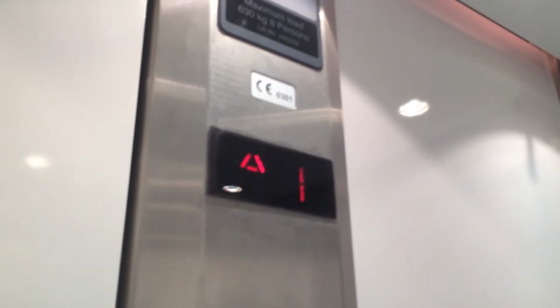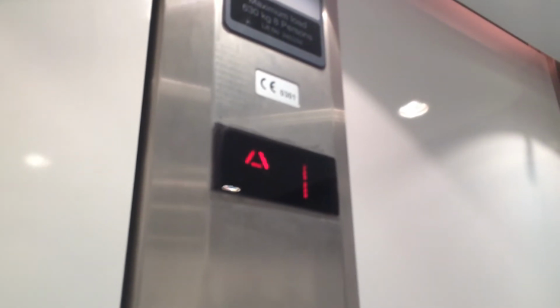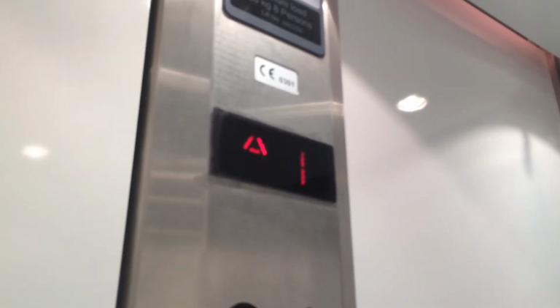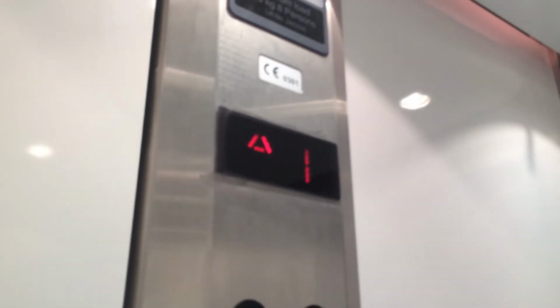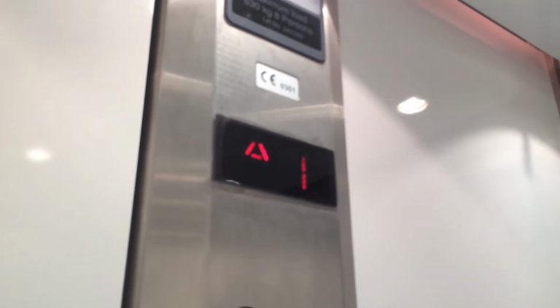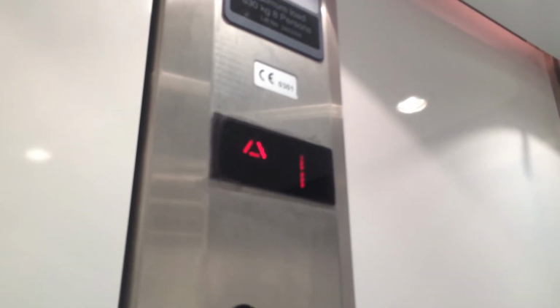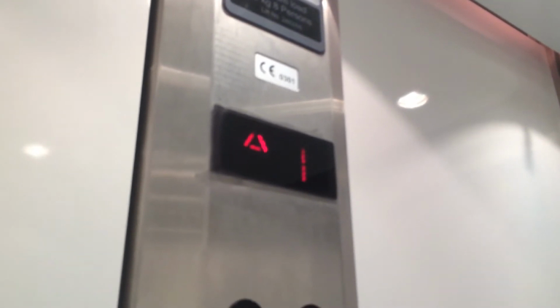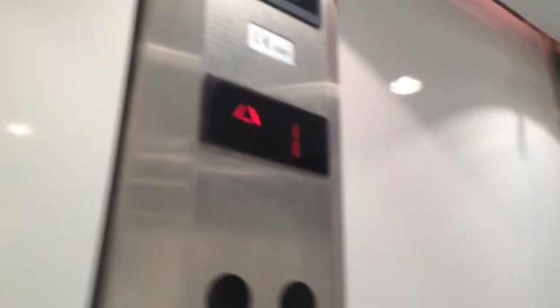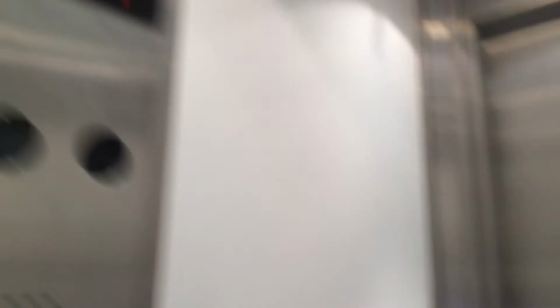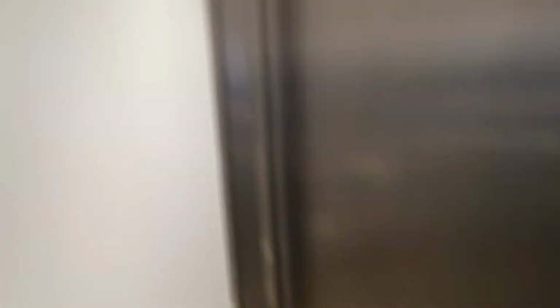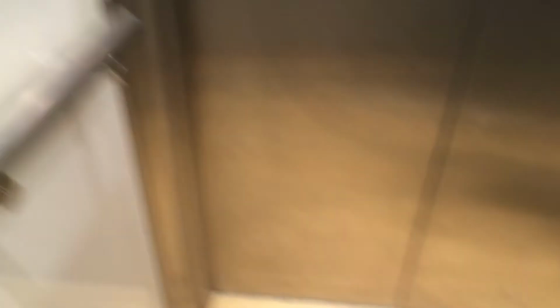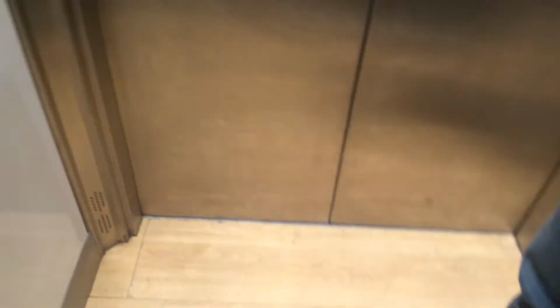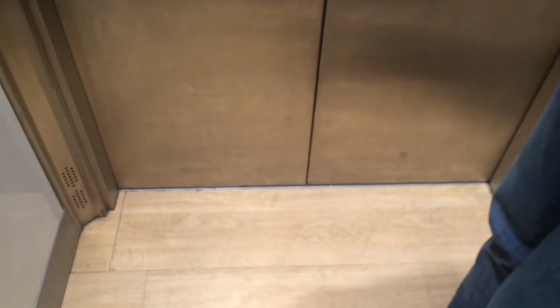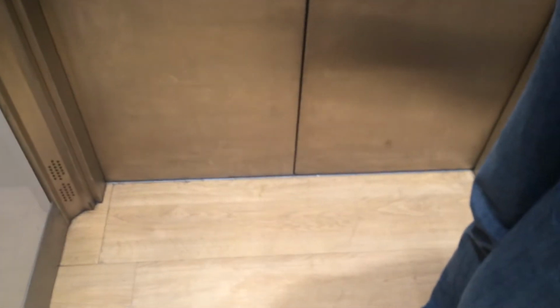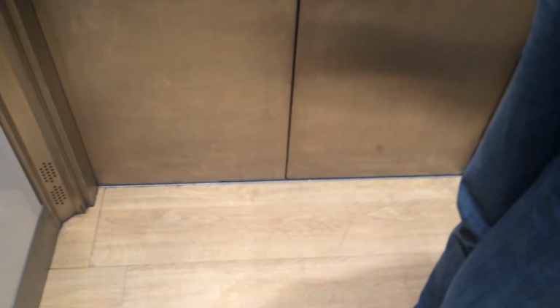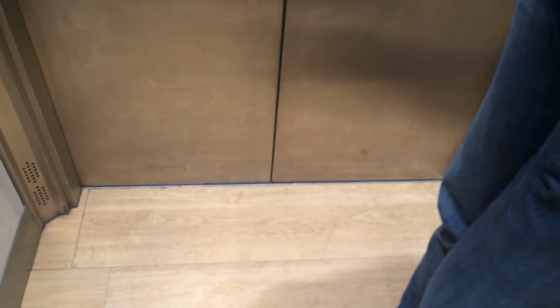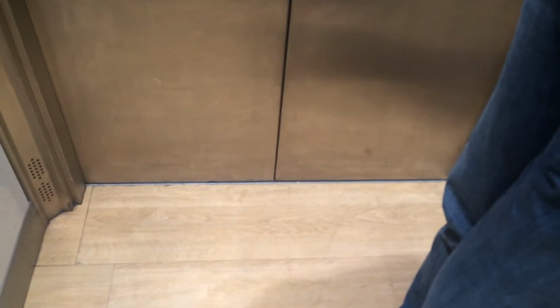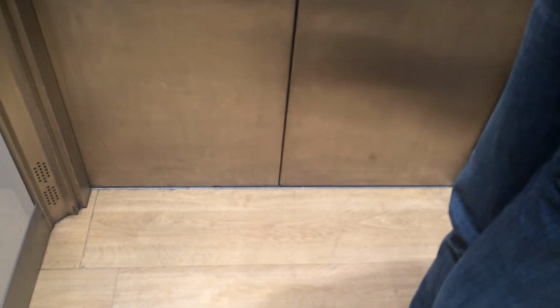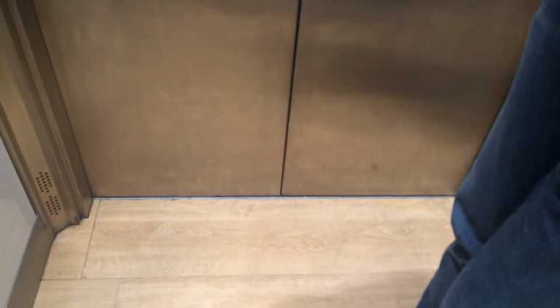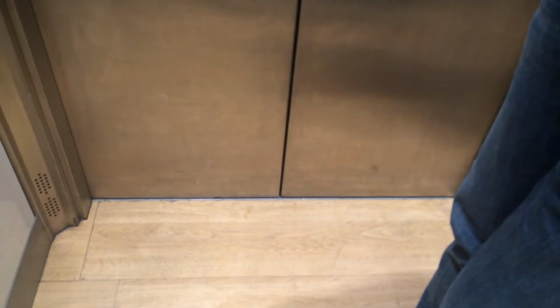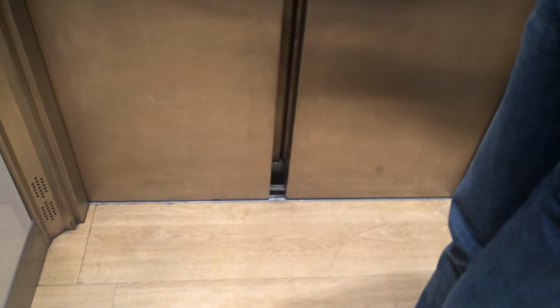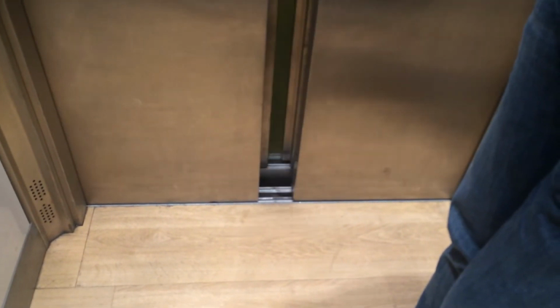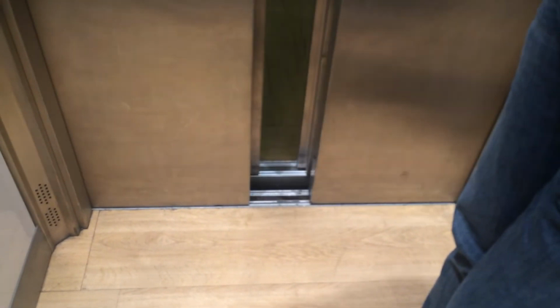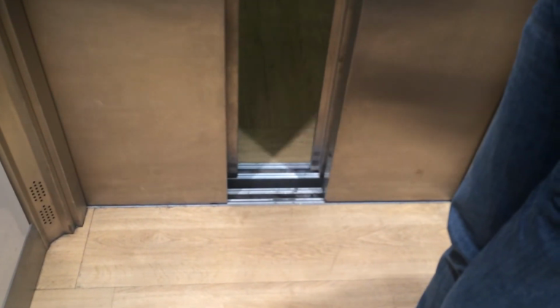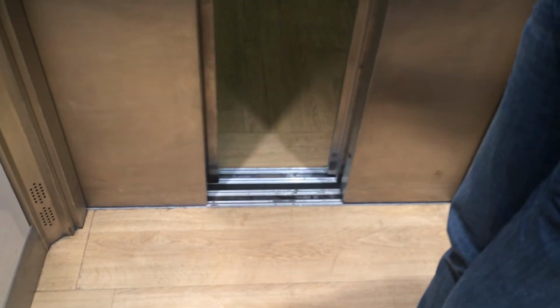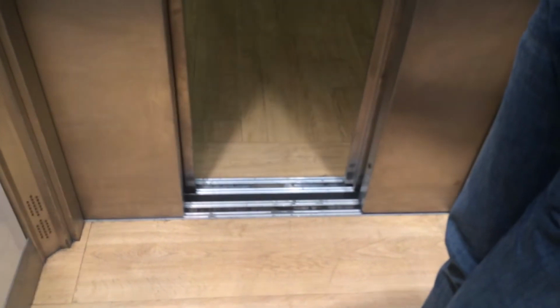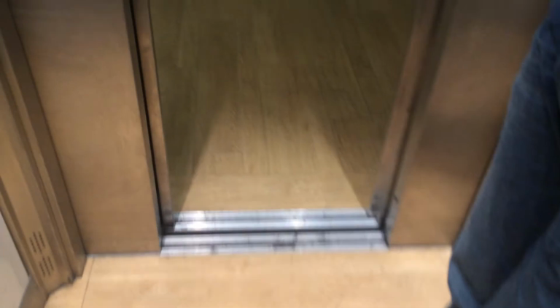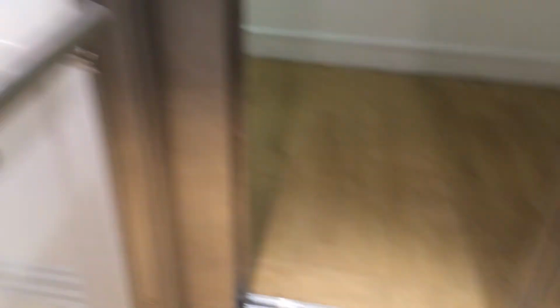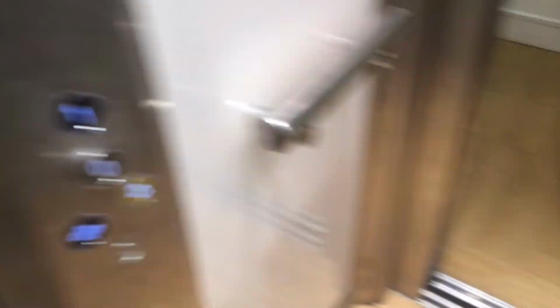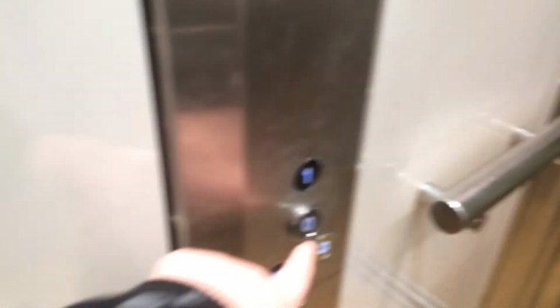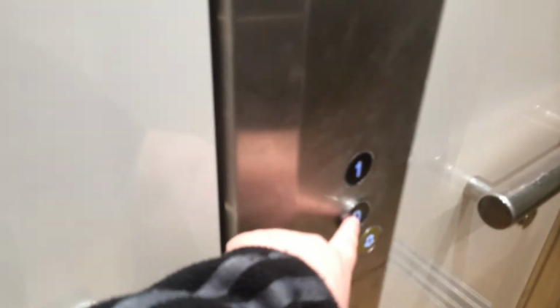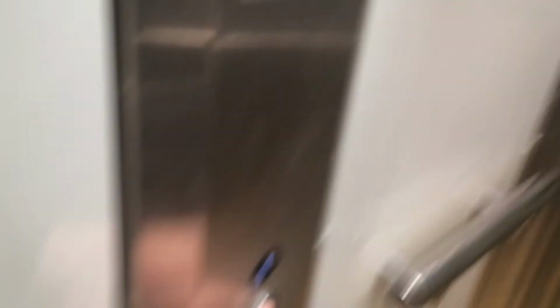Level one. Here we are at level one. Doors opening. Classic level. Let's go back down to zero.